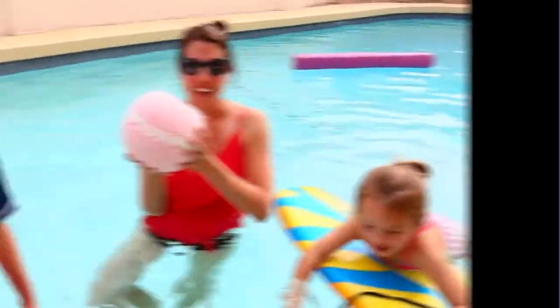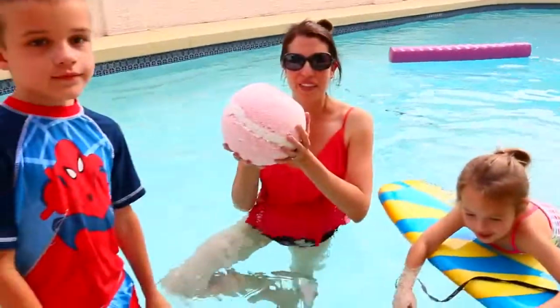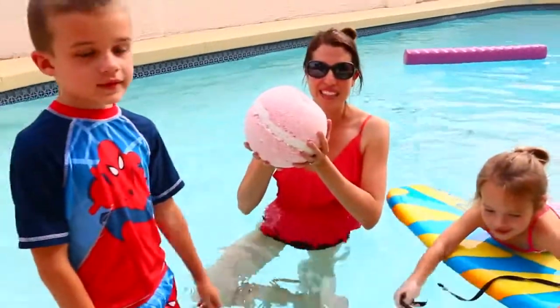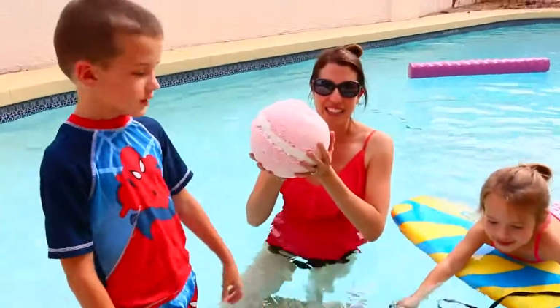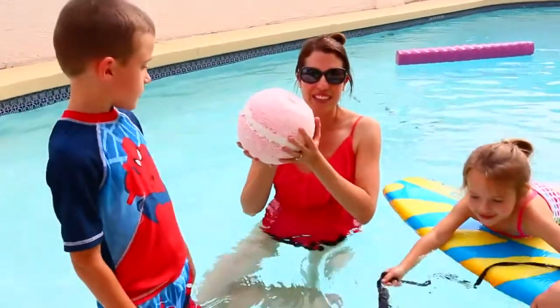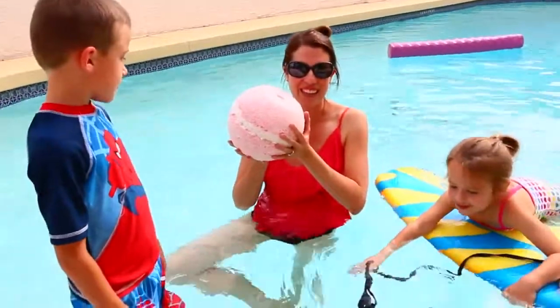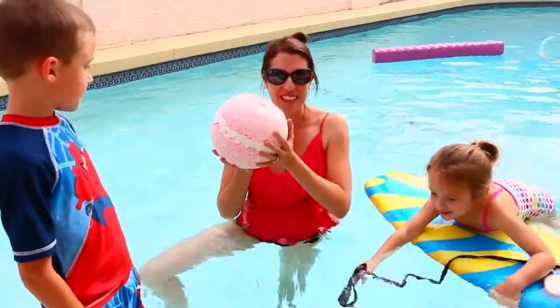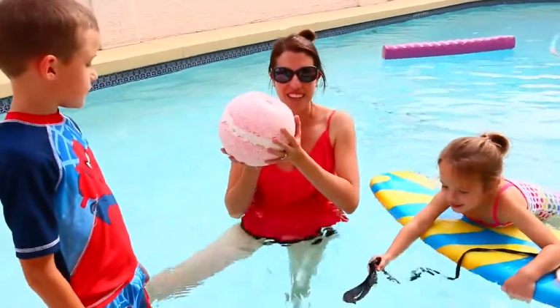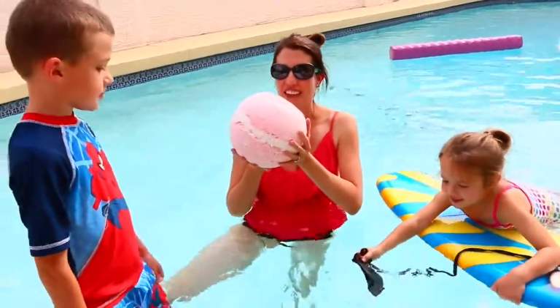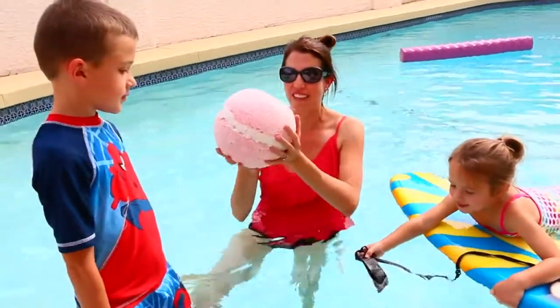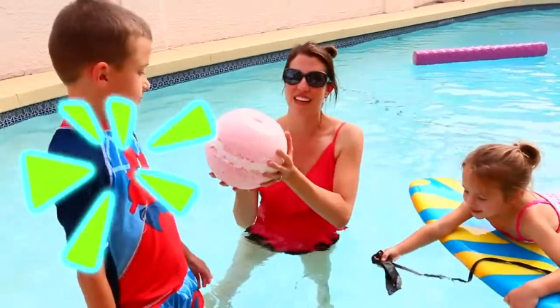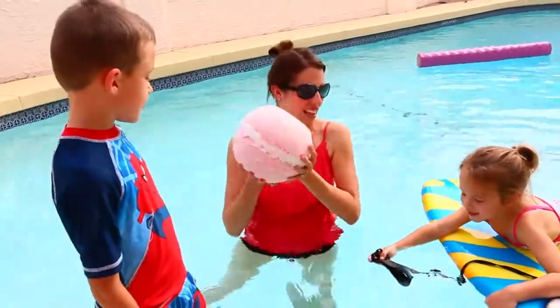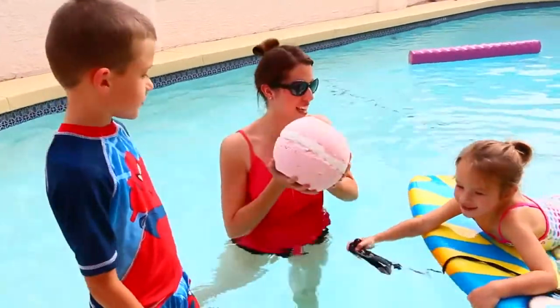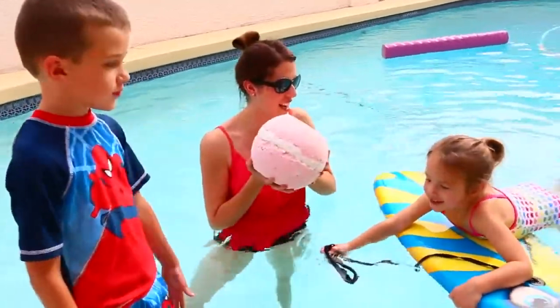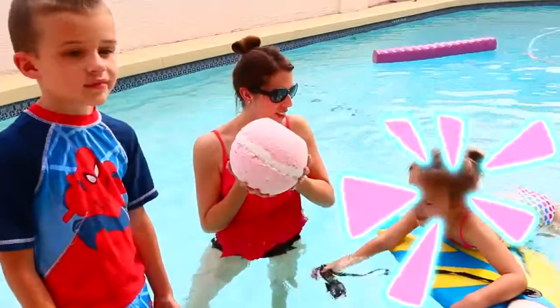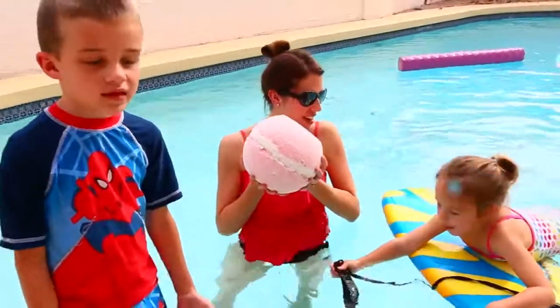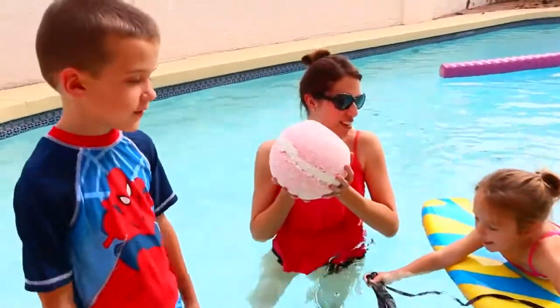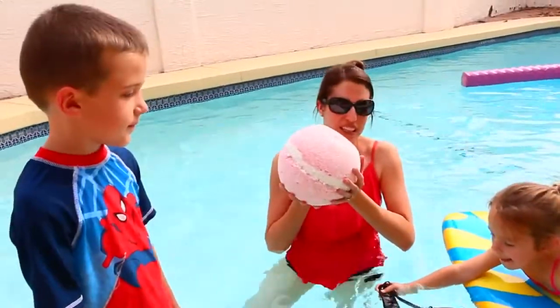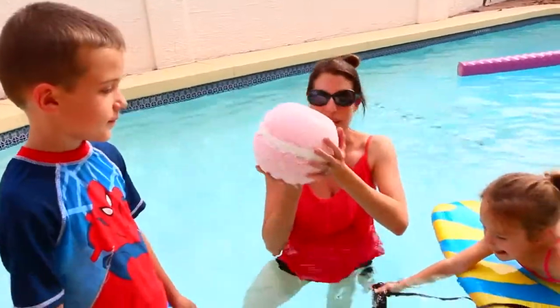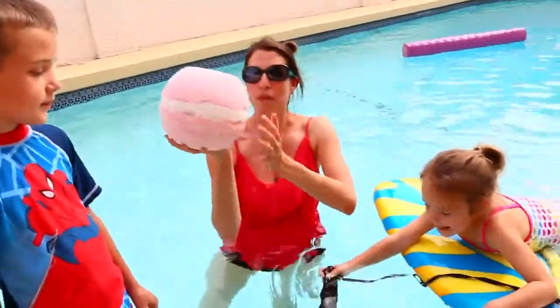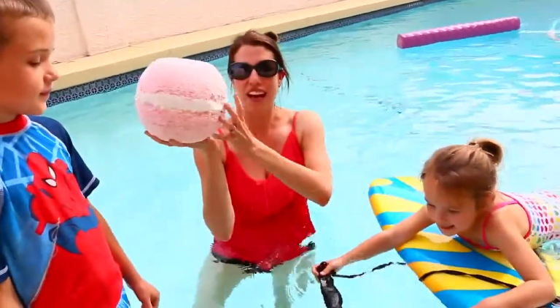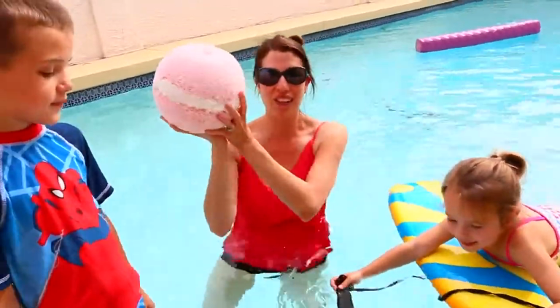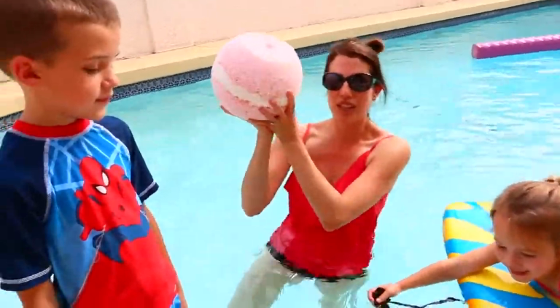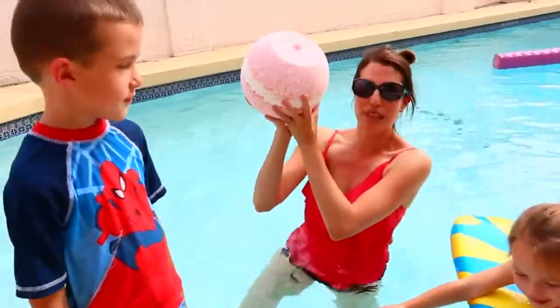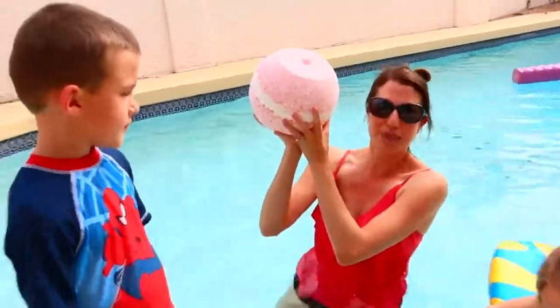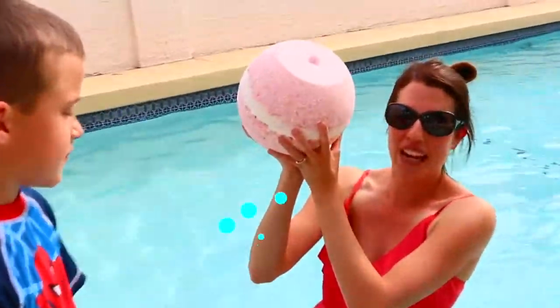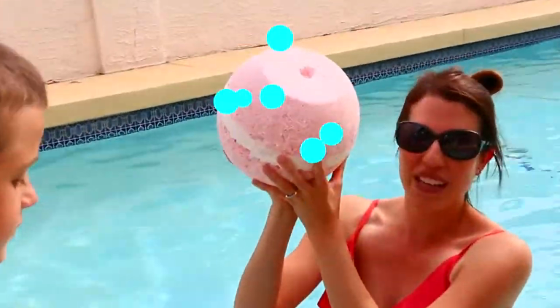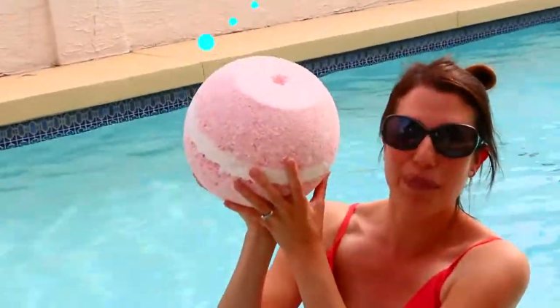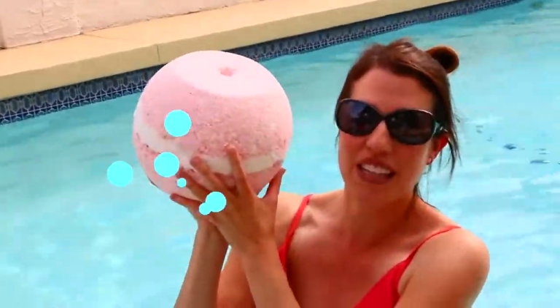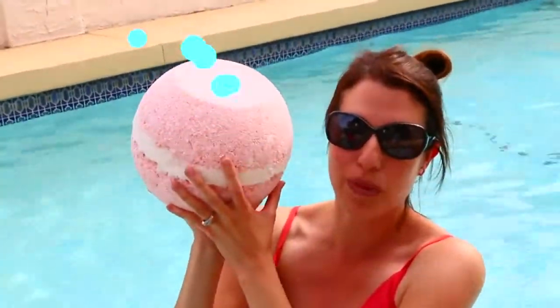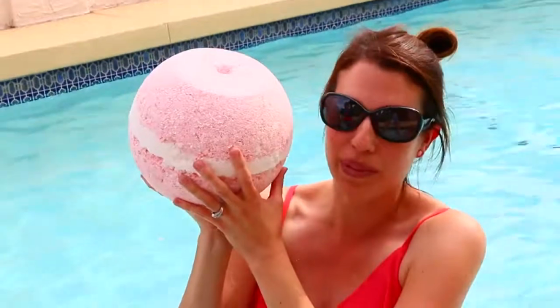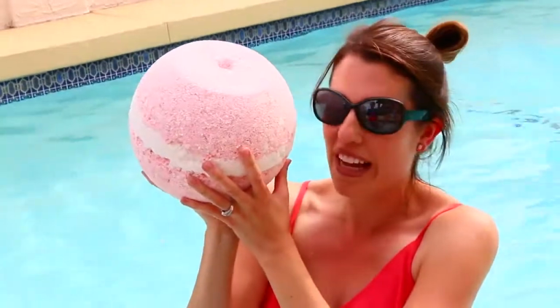Hey everyone, it's Sandra from the Disney Car Toys channel. I'm here today with little Alex and Ava, and she's trying to swim. We have the world's biggest bath fizz in the swimming pool today.